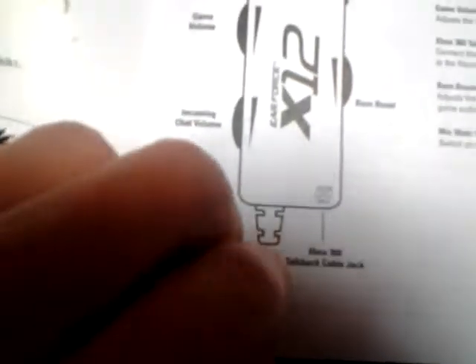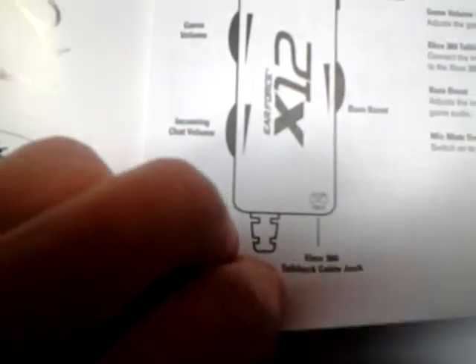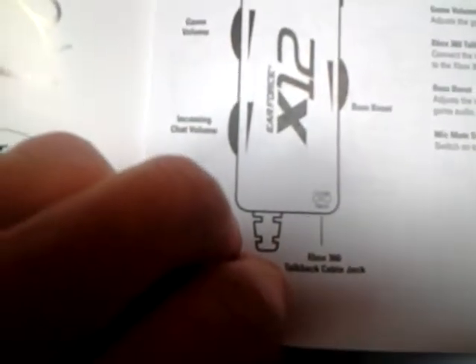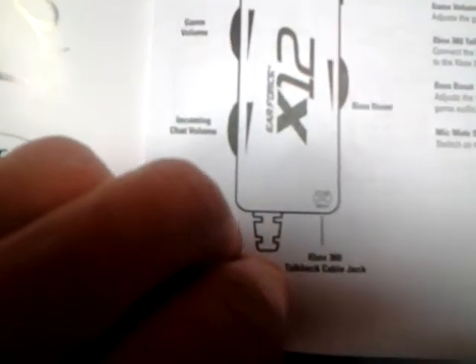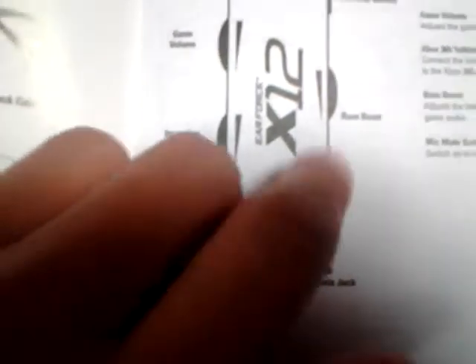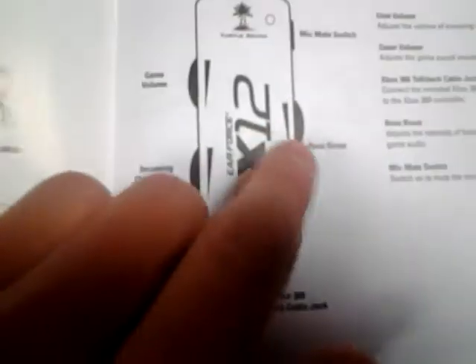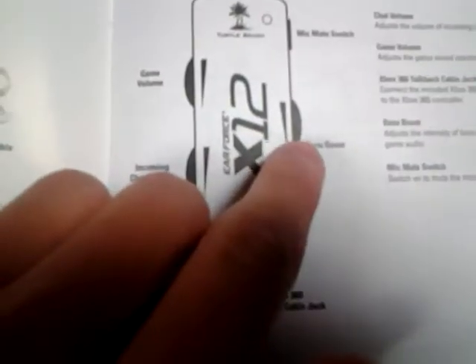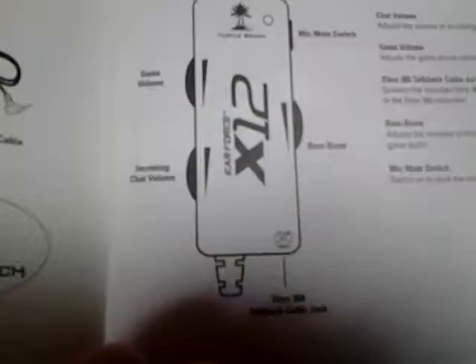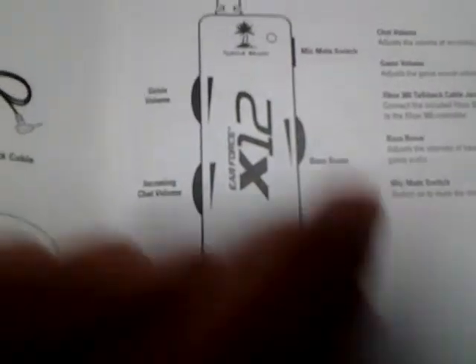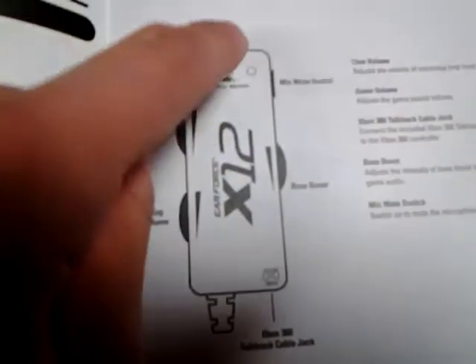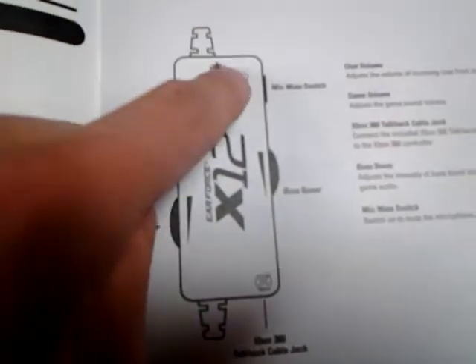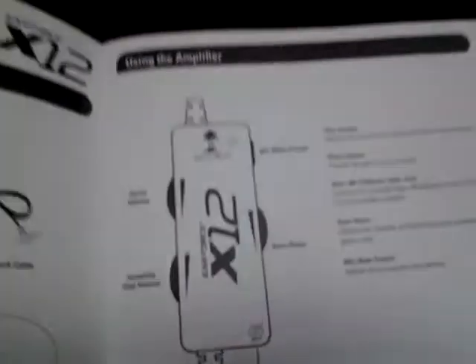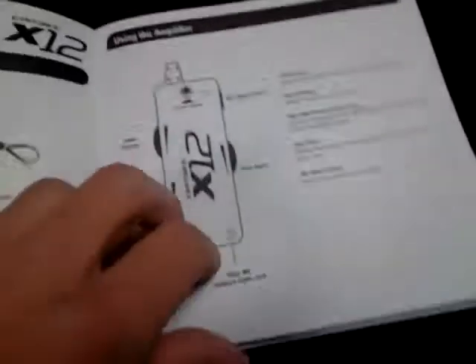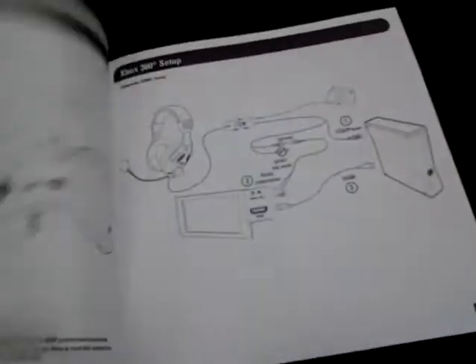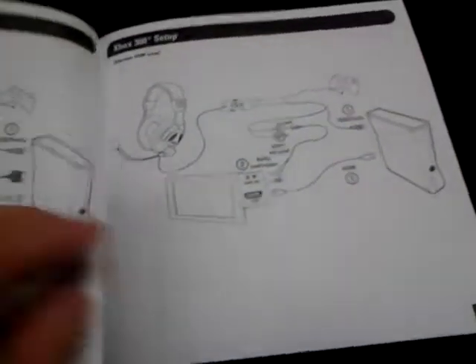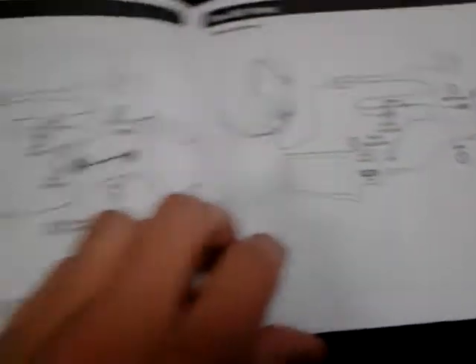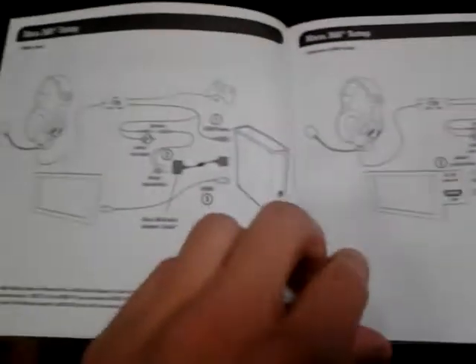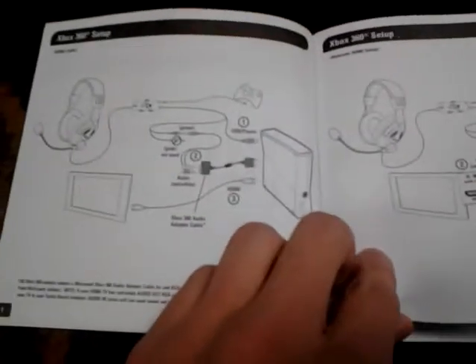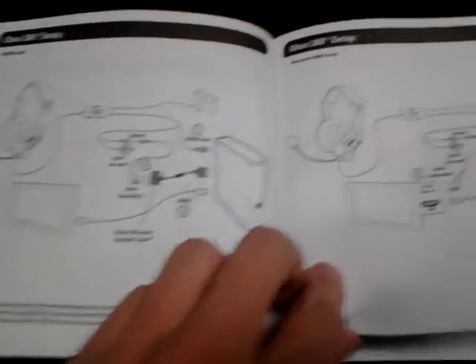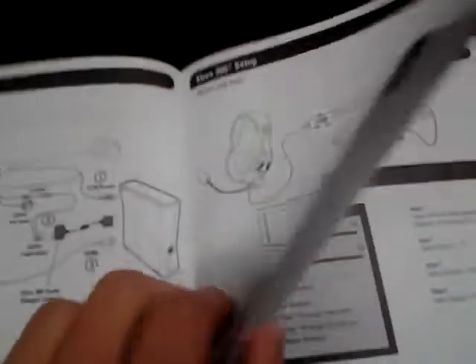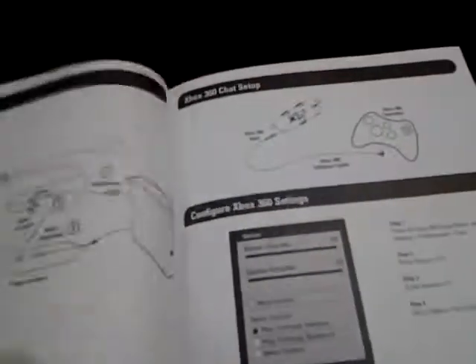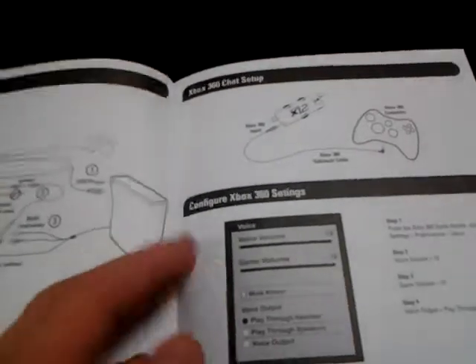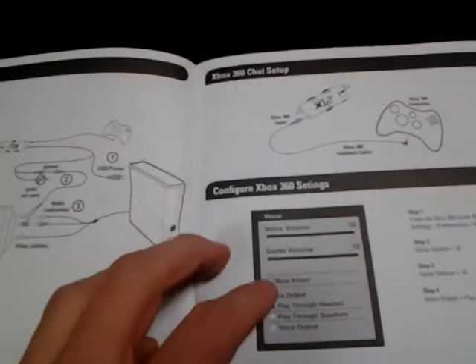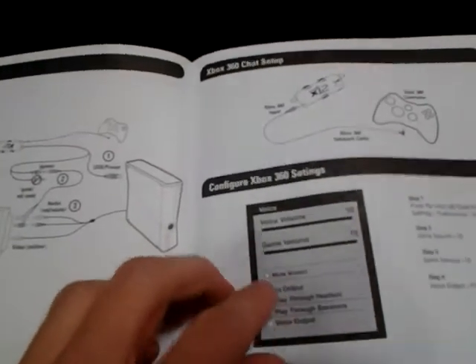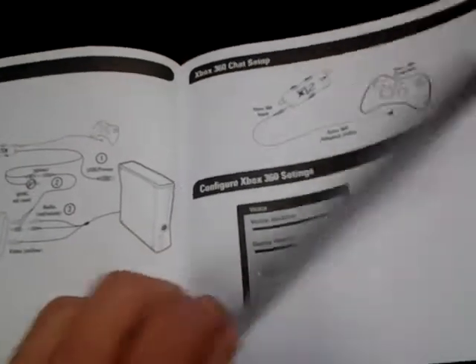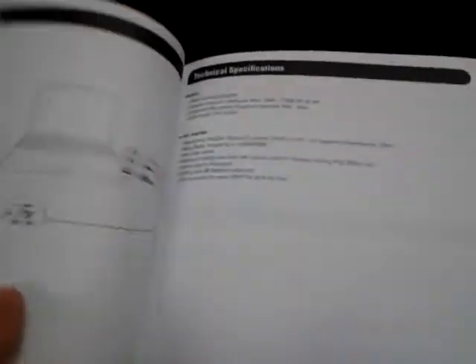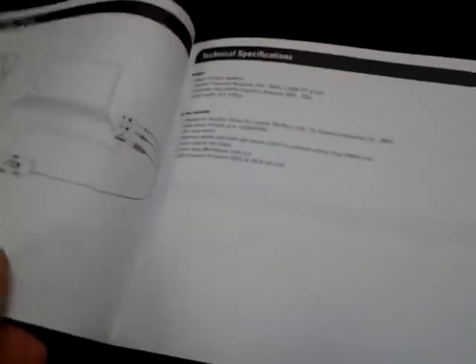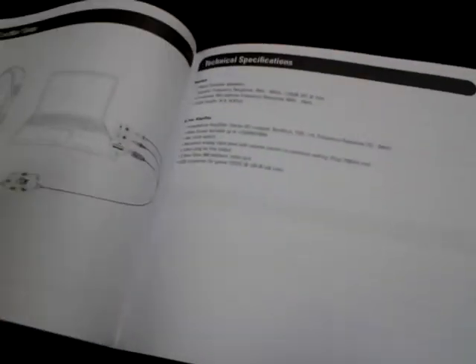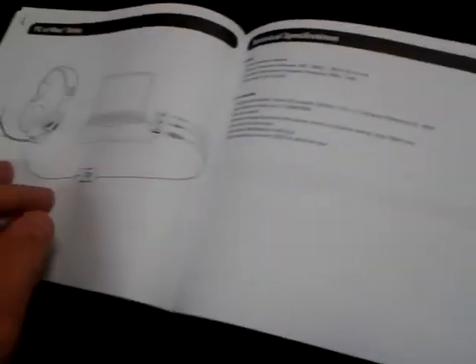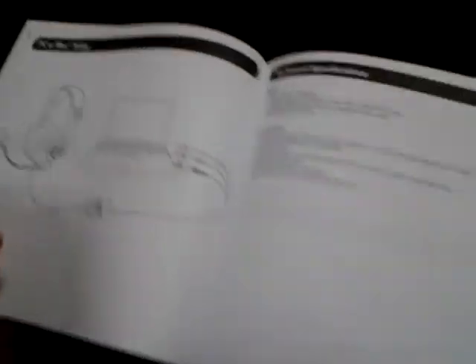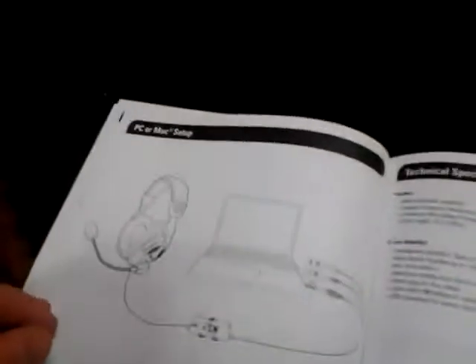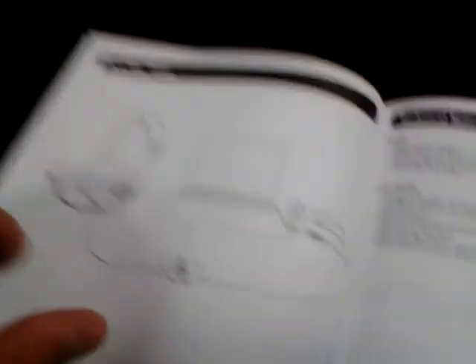Here's your volume rocker, your game rocker, the incoming volume, the base boost is over there, and the mute switch is there. So it shows you how to set it up and all that good stuff, and it also shows you how to use it with PC gaming.